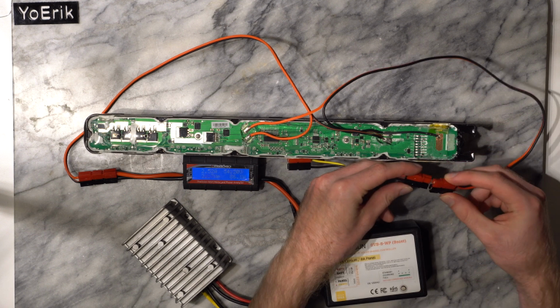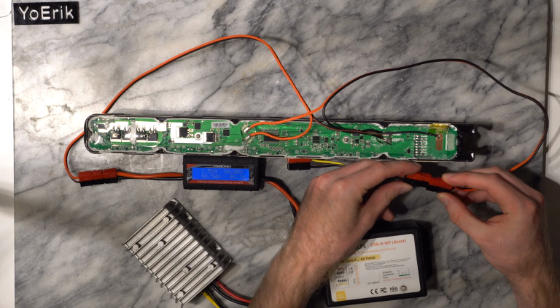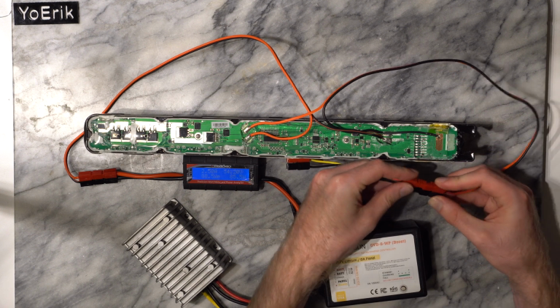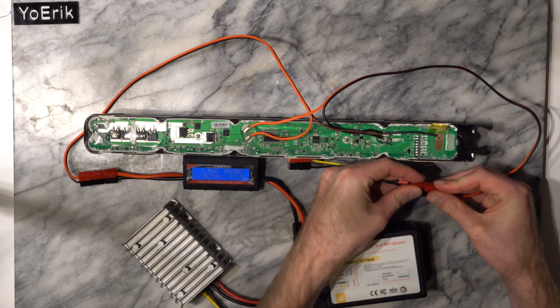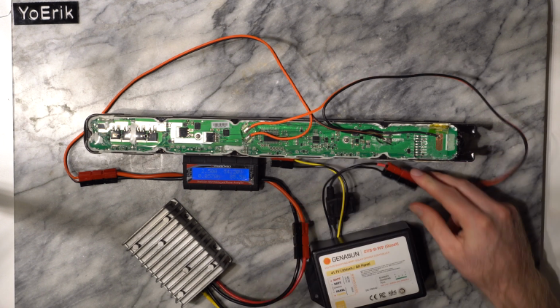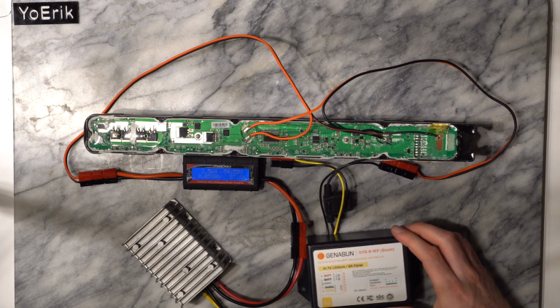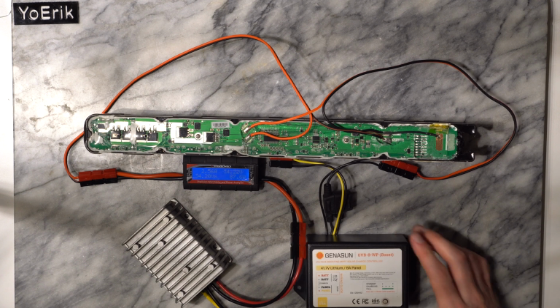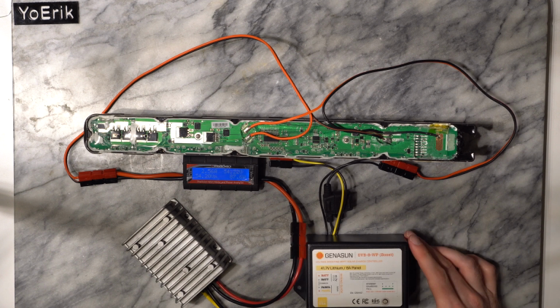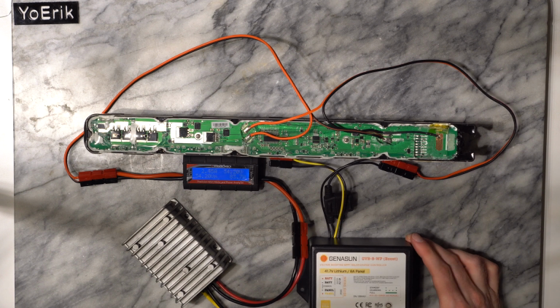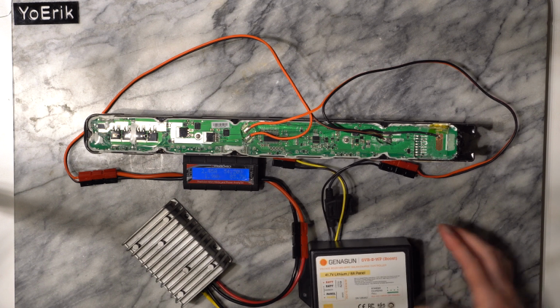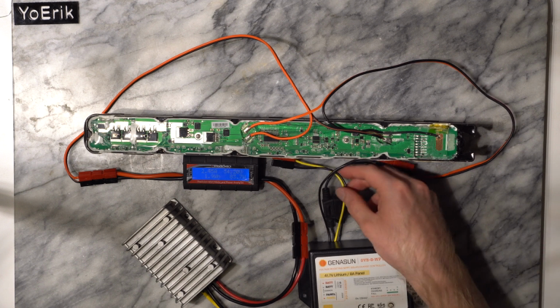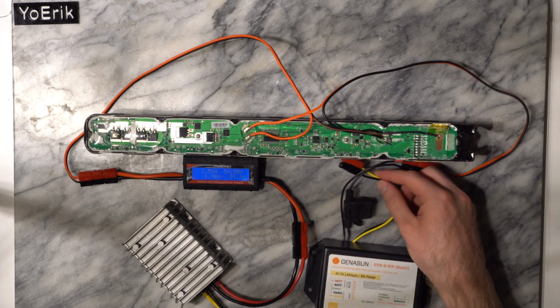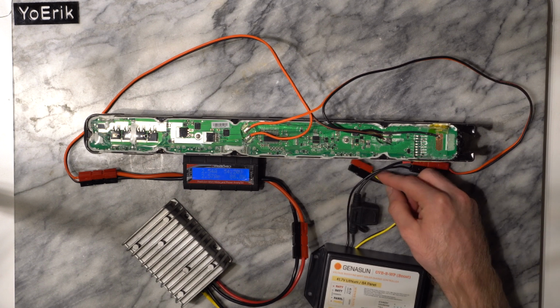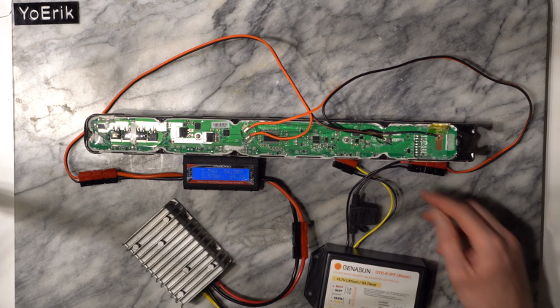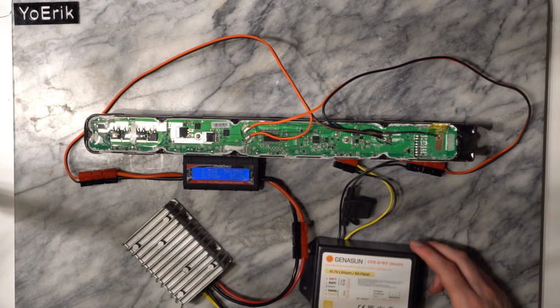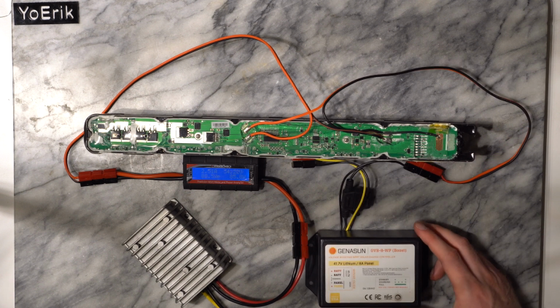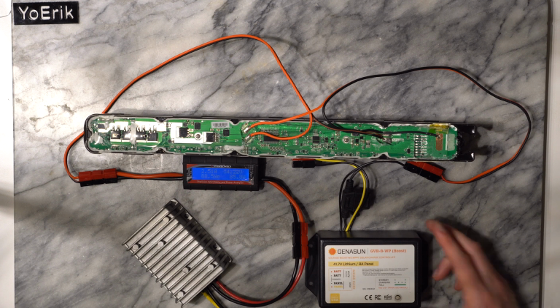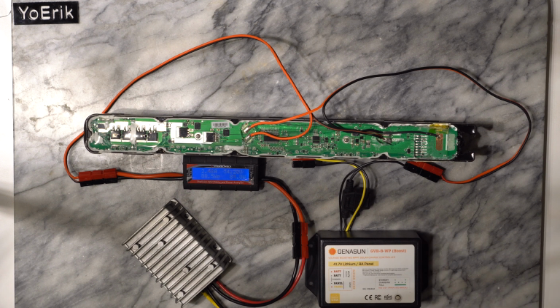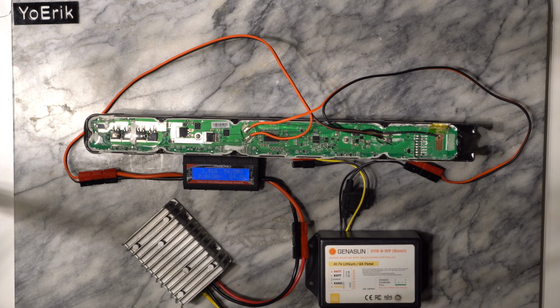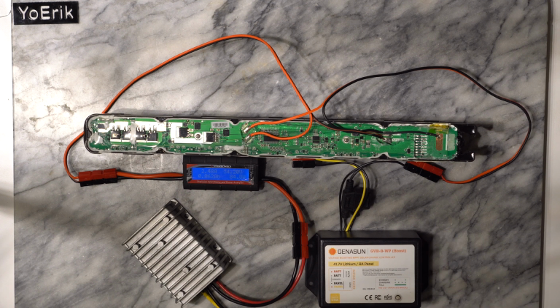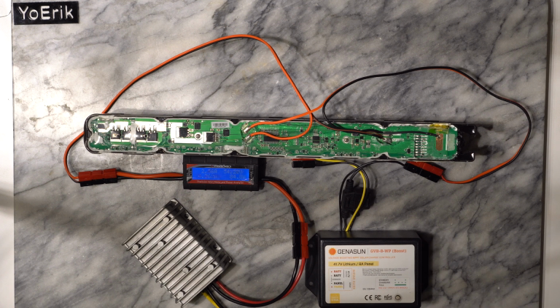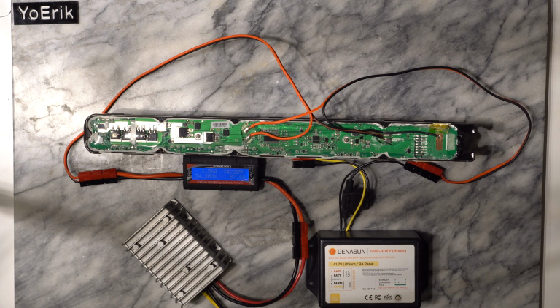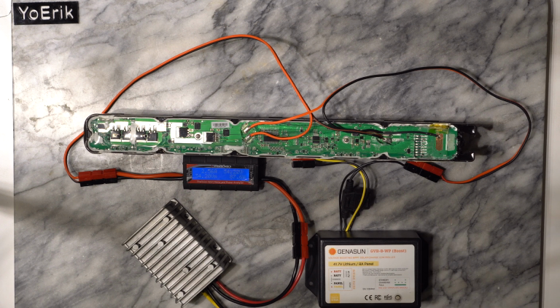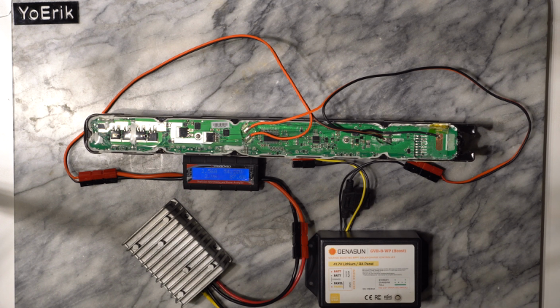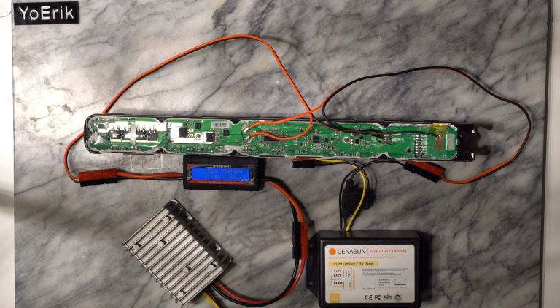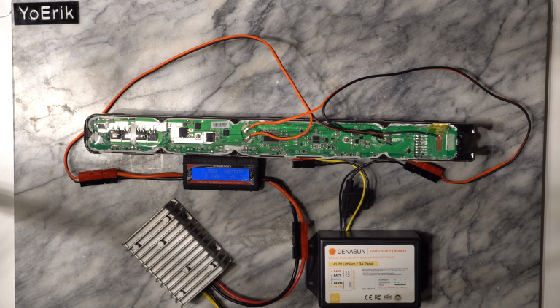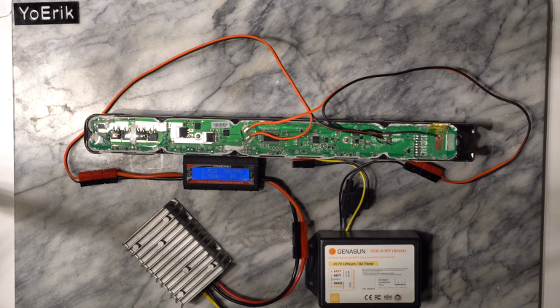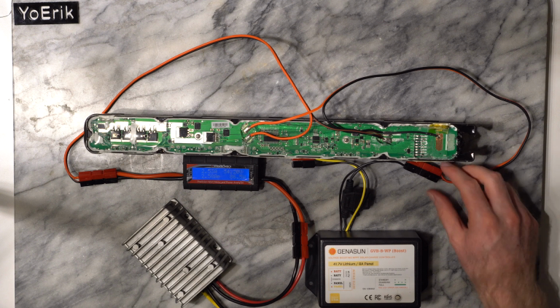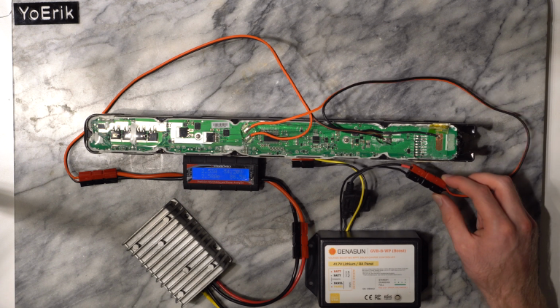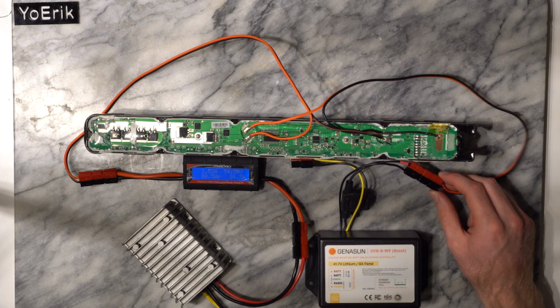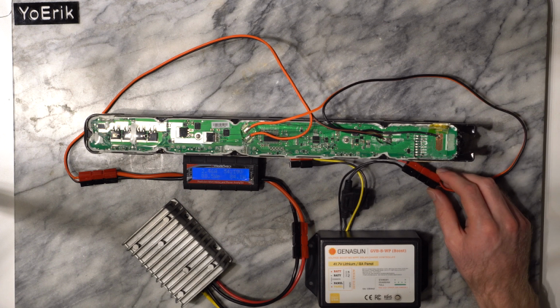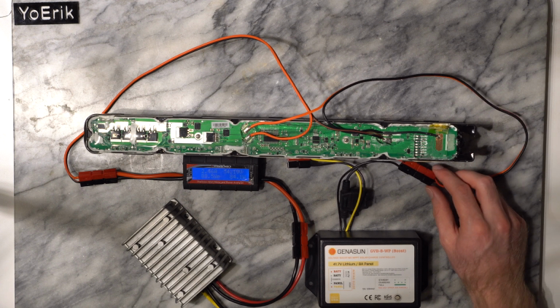I use an MPPT charge controller configured for a 10S LiPo to output power to several of the batteries with their bat plus and bat minus connections in parallel. This should work fine for low loads where you are well under the maximum capabilities of each individual battery and they are of similar health.